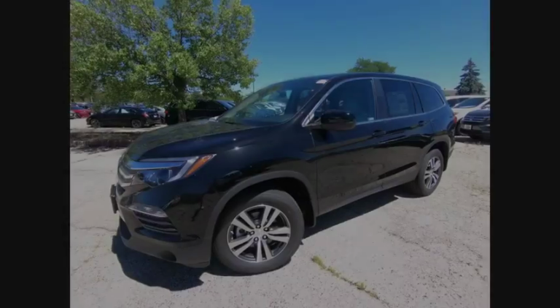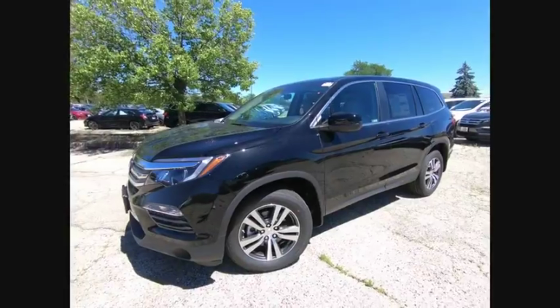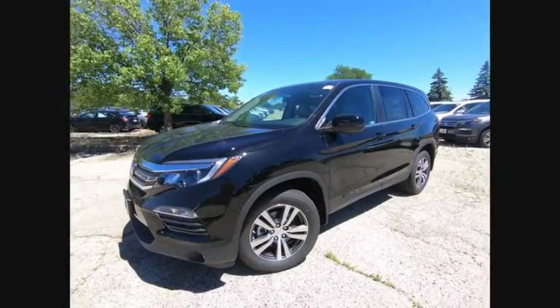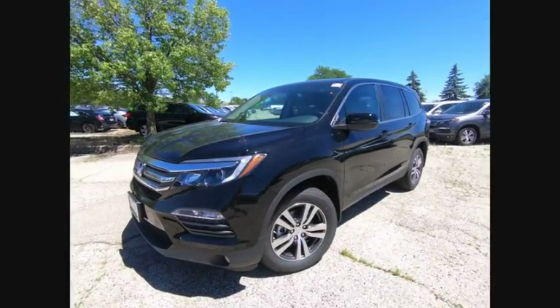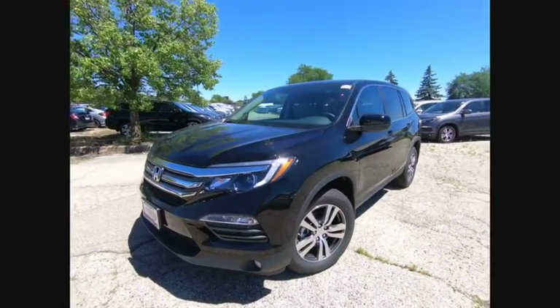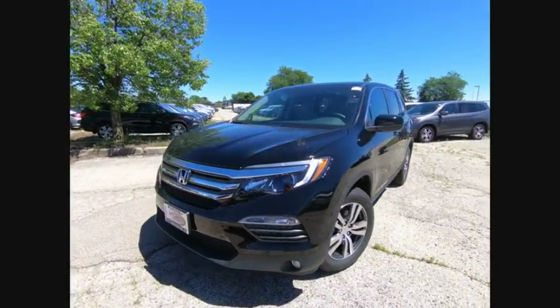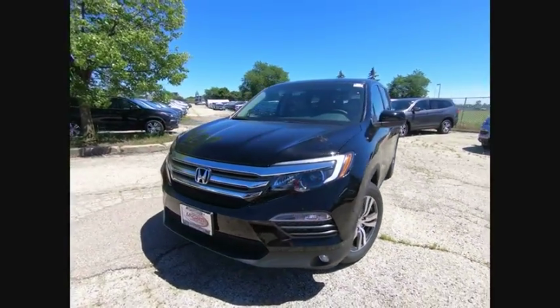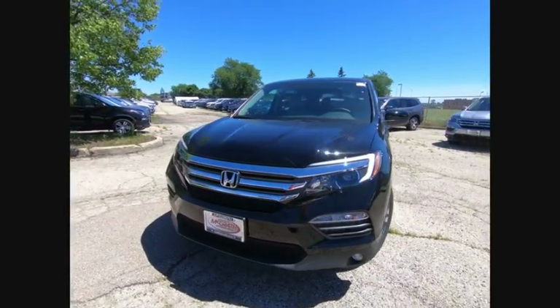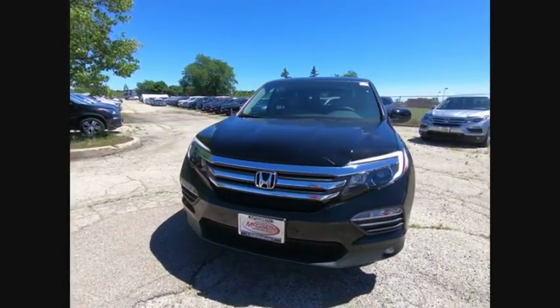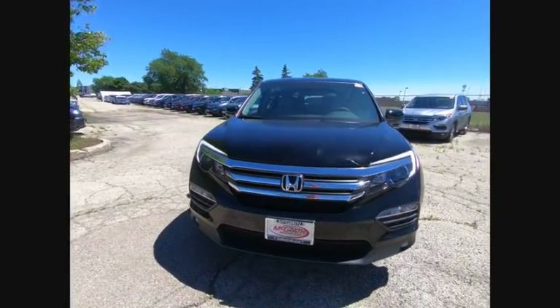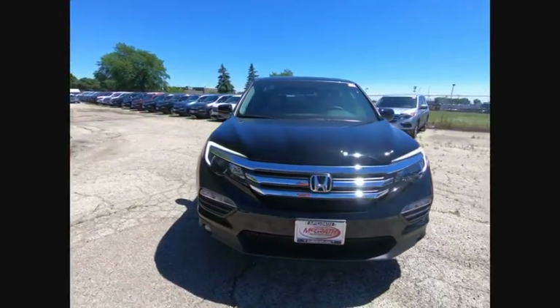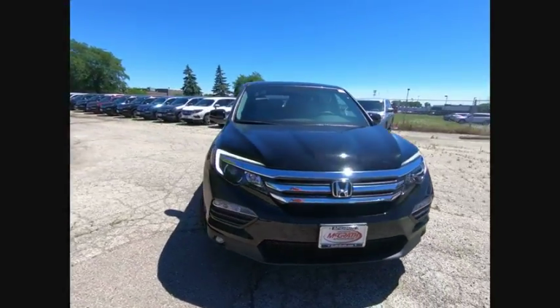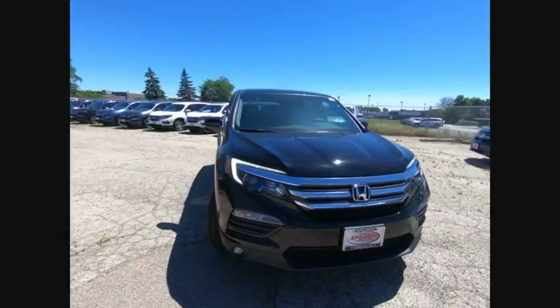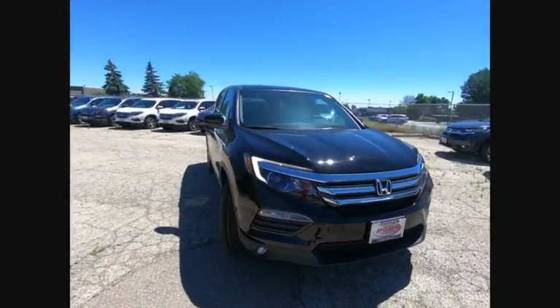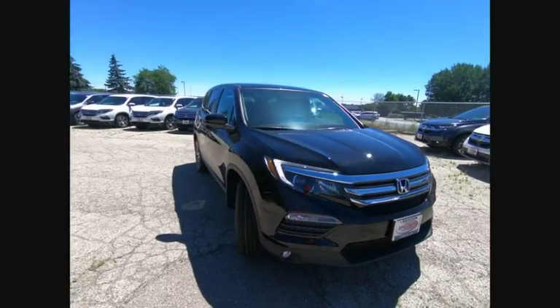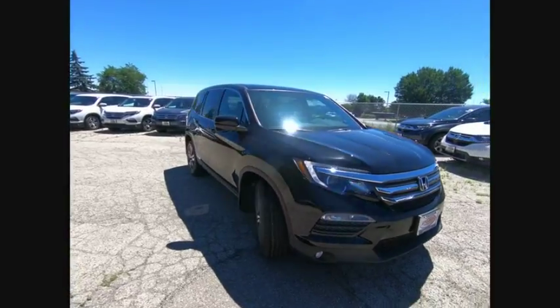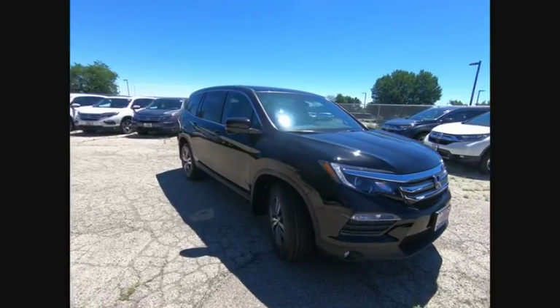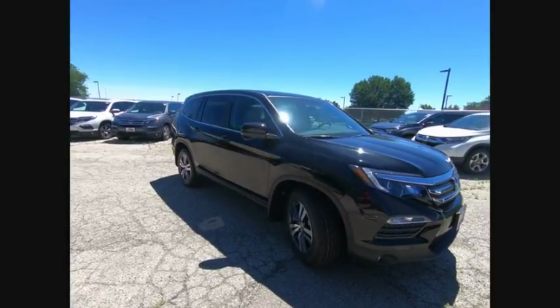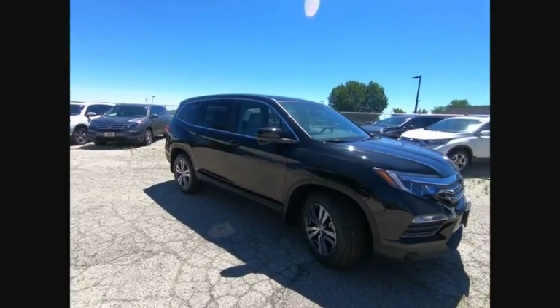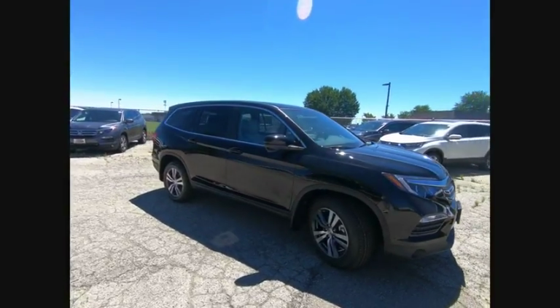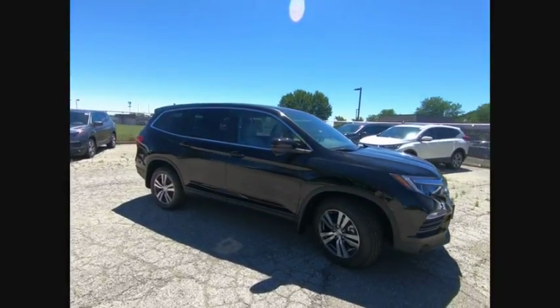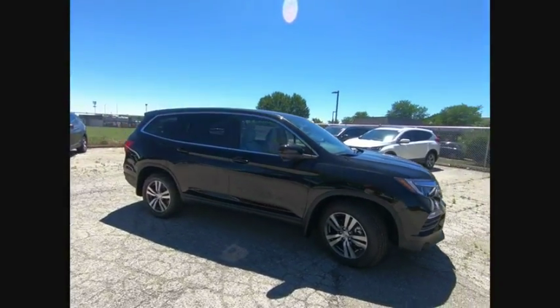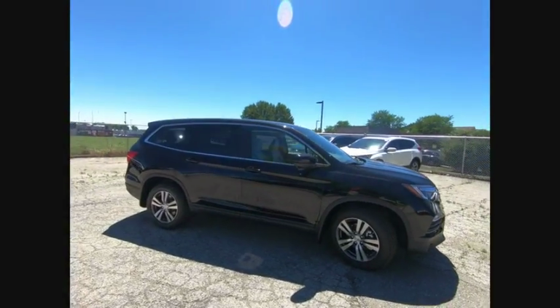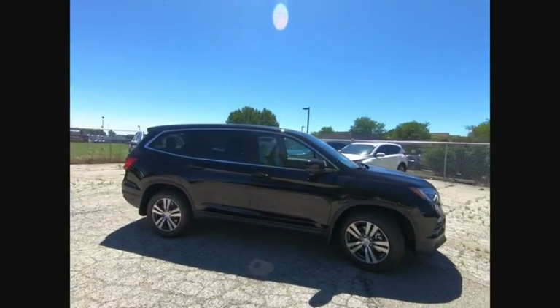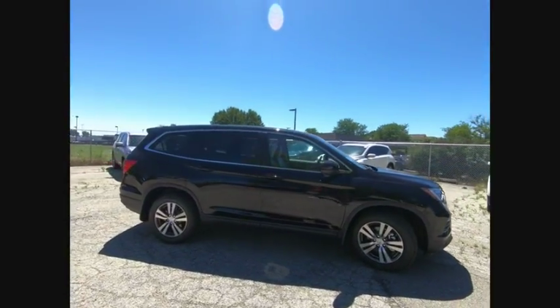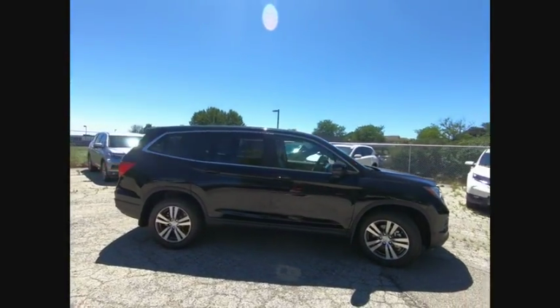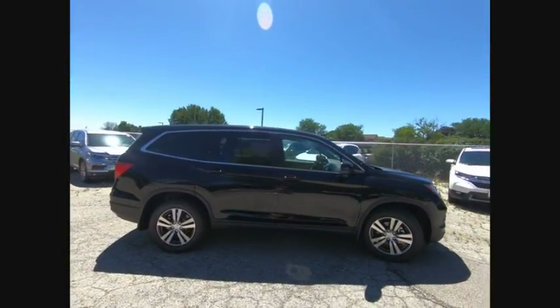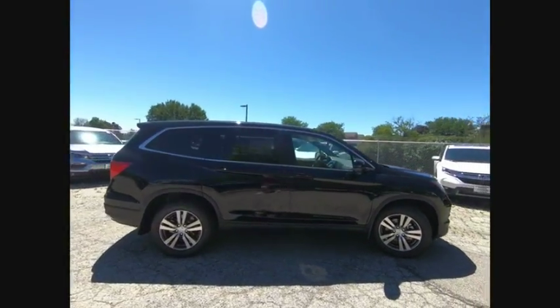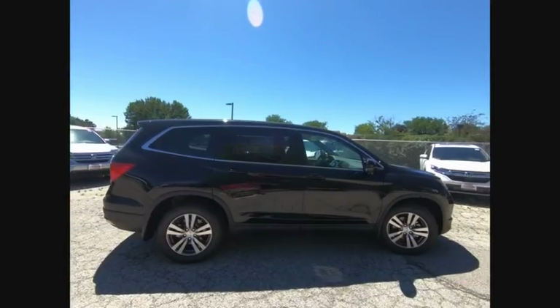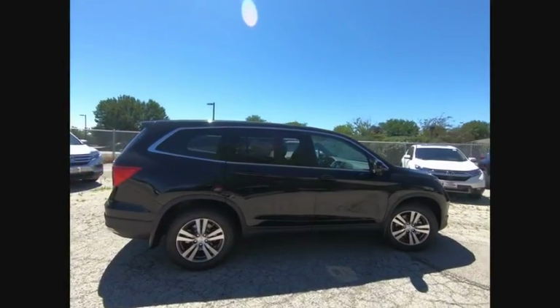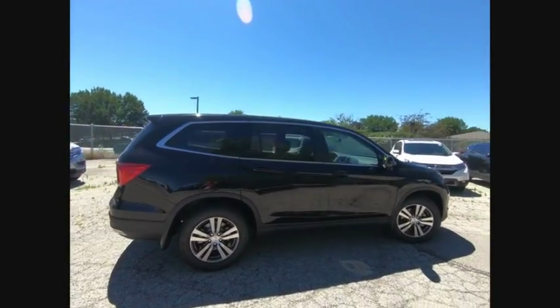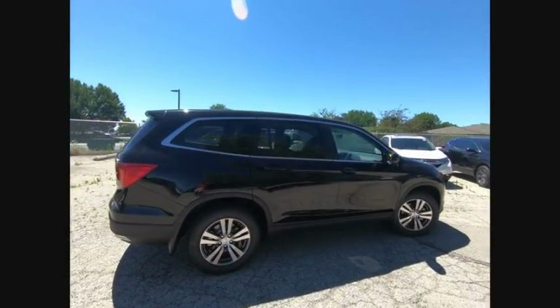The 2018 Pilot. Optimal utility. Indulgent interior. Powerful performer. You'll be ready for almost anything in the Honda Pilot, and it's priced below $40,000.